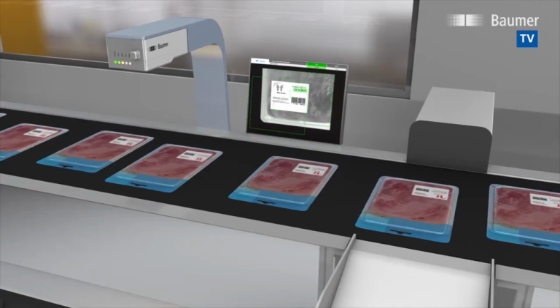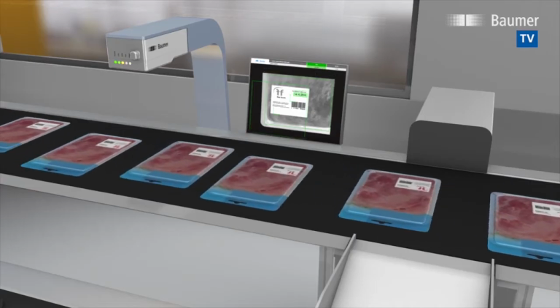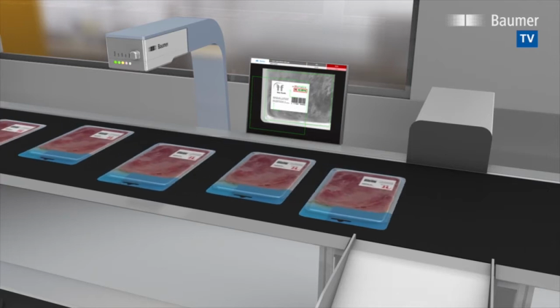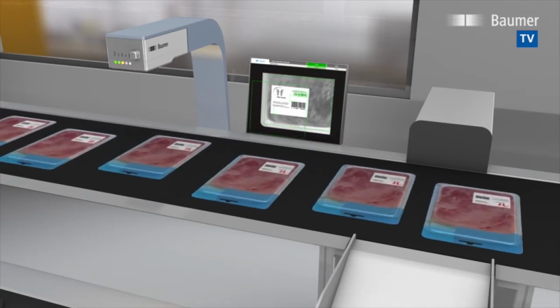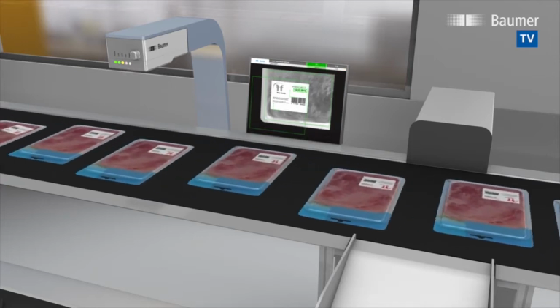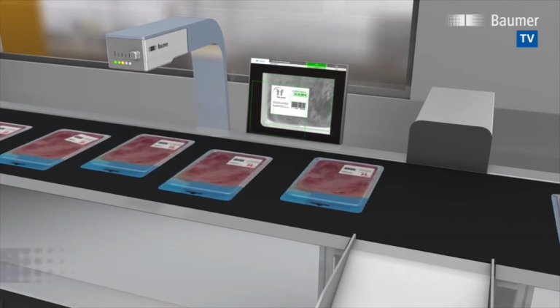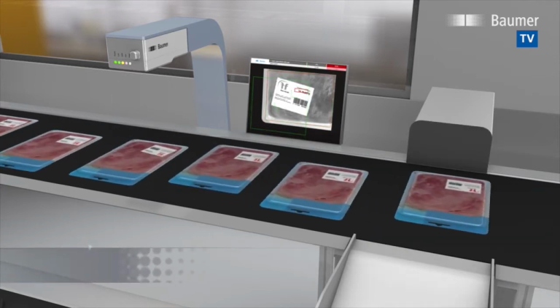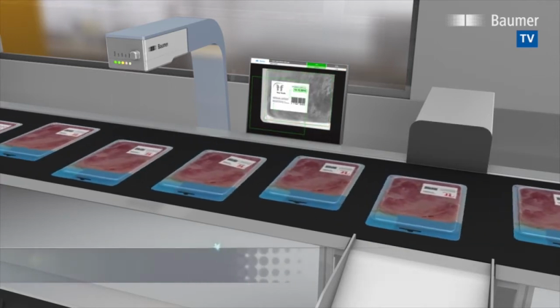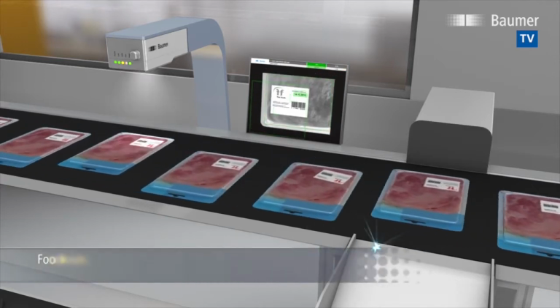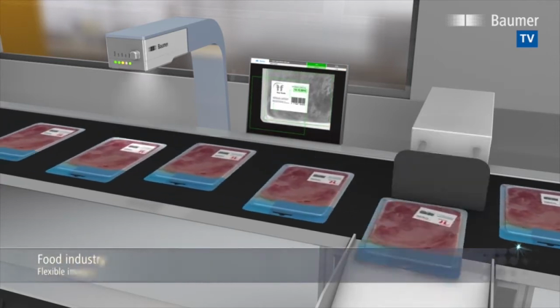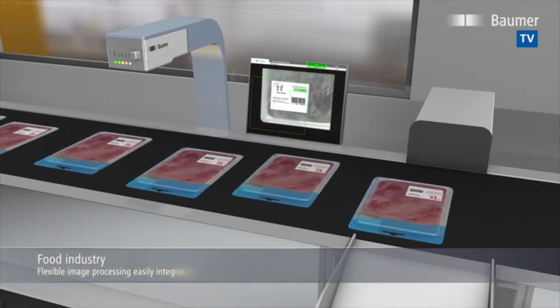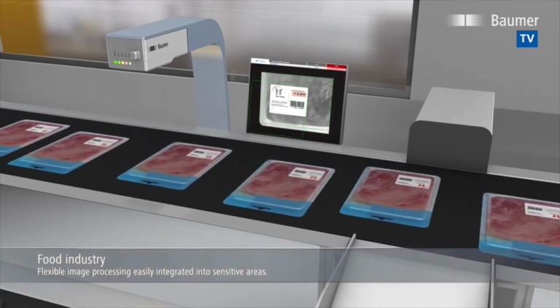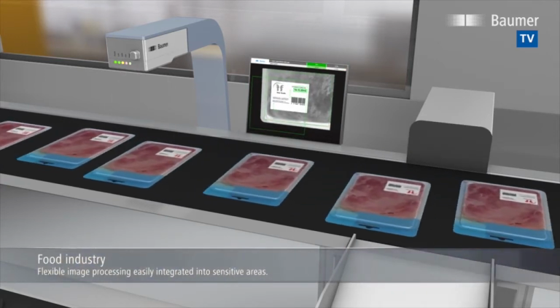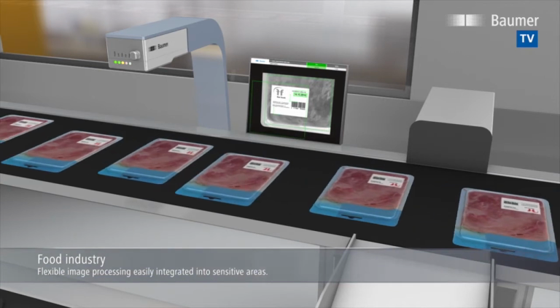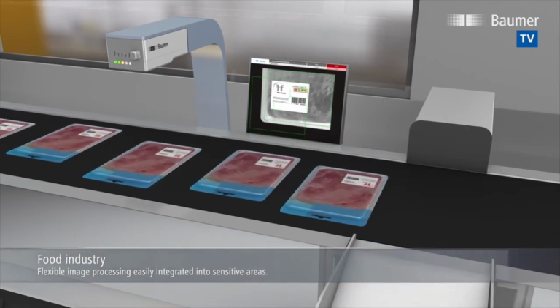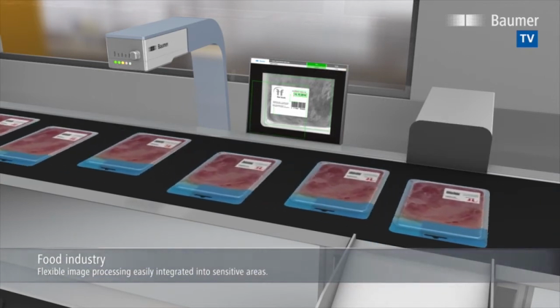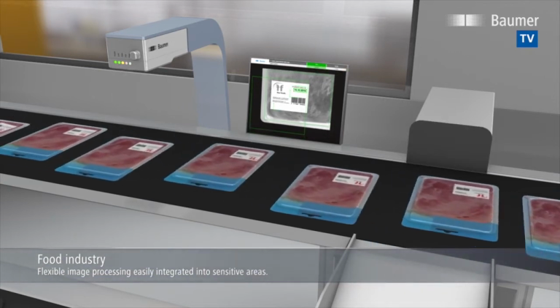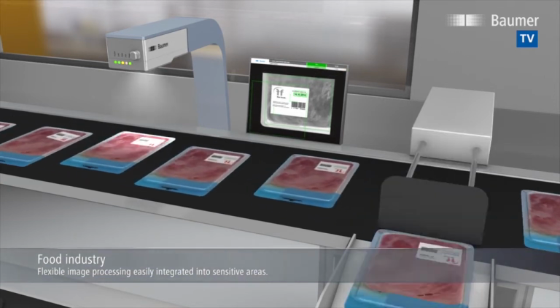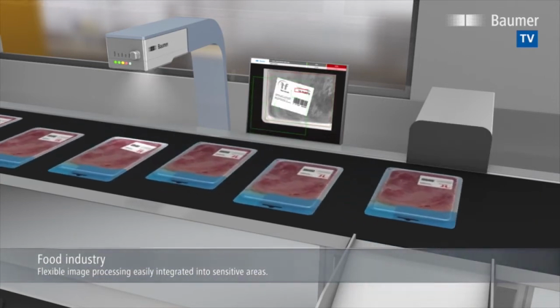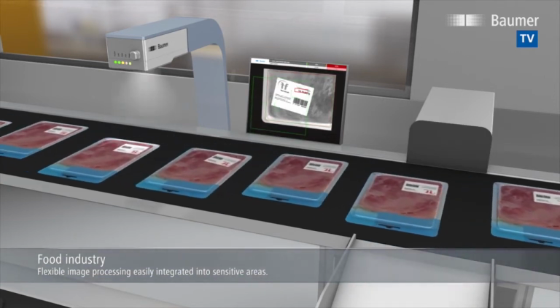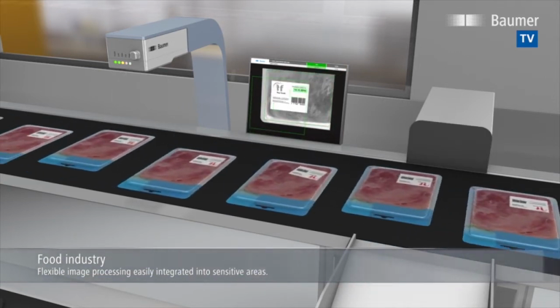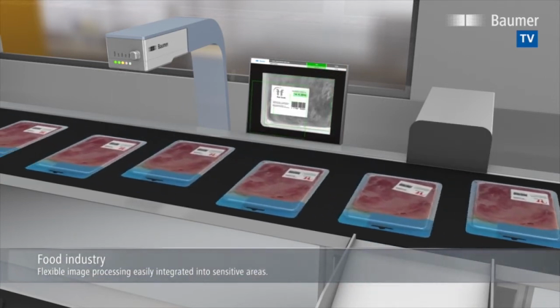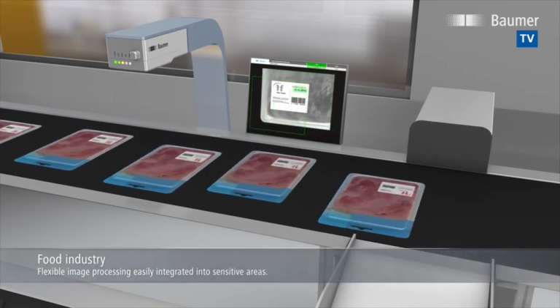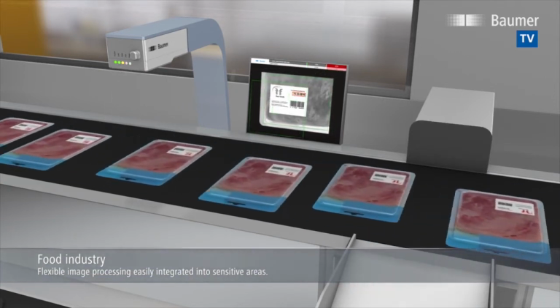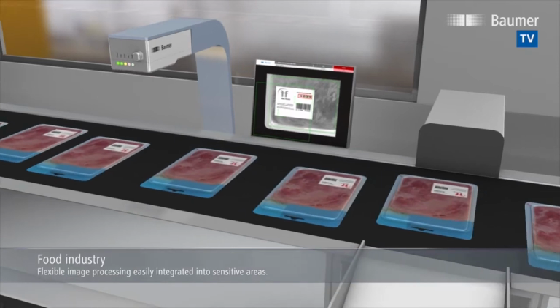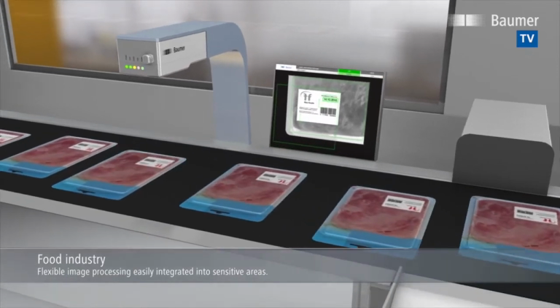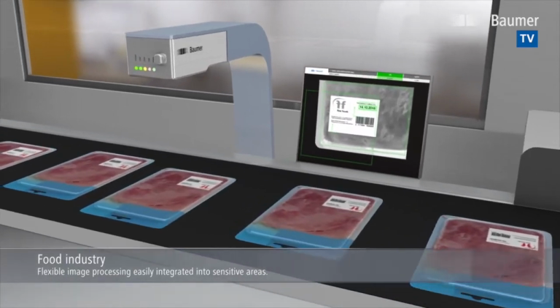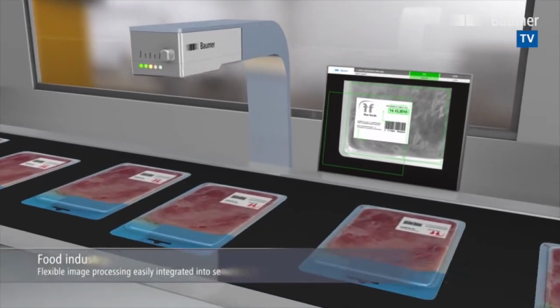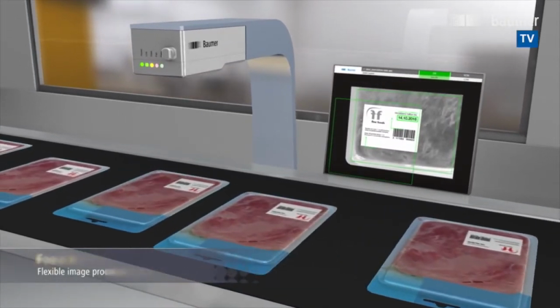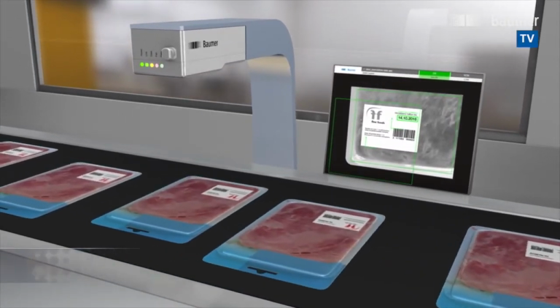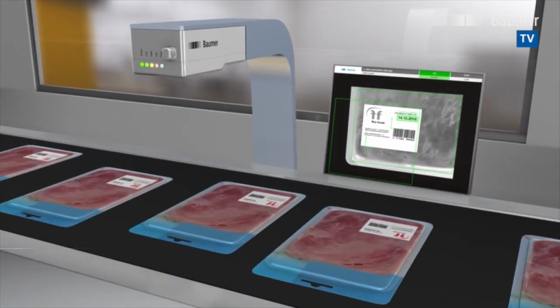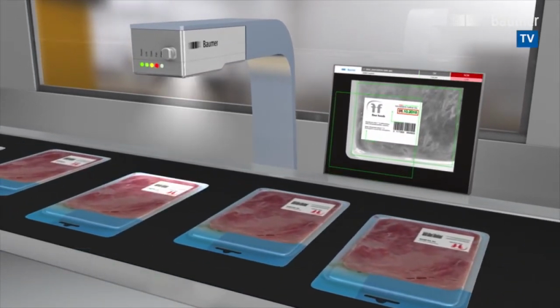Flawless packaging and labeling is essential in food and beverage. This requires hygienic machinery design with IP69K rating. Is the best before date correct? Can it be read by humans? Is the label position accurate?